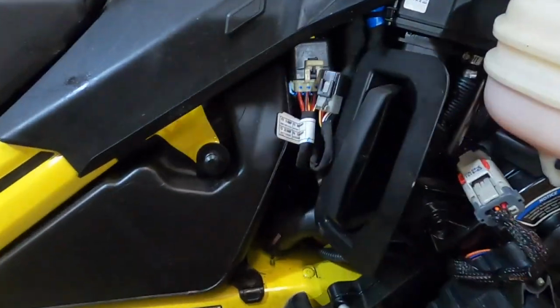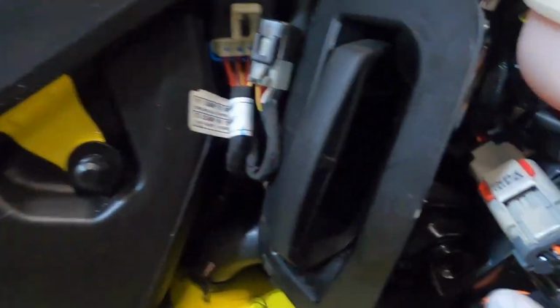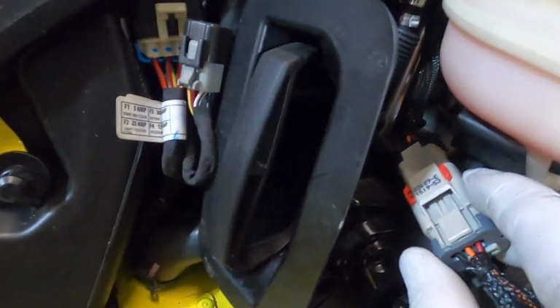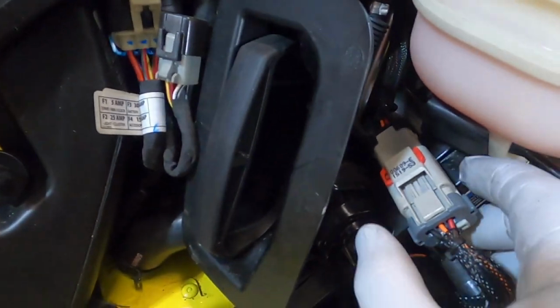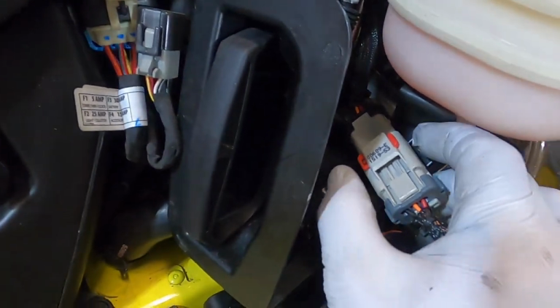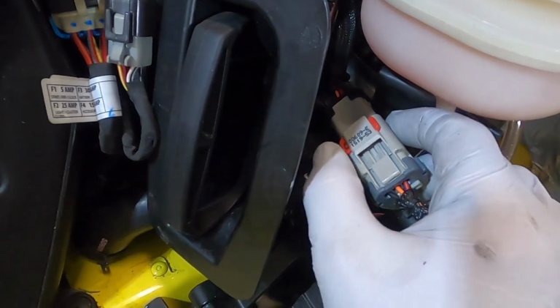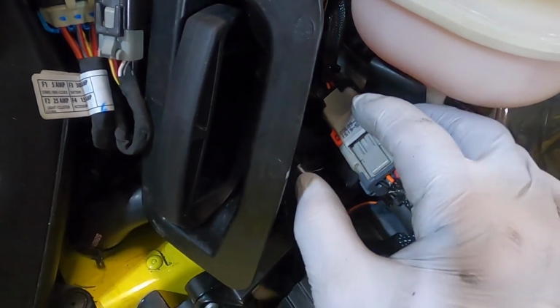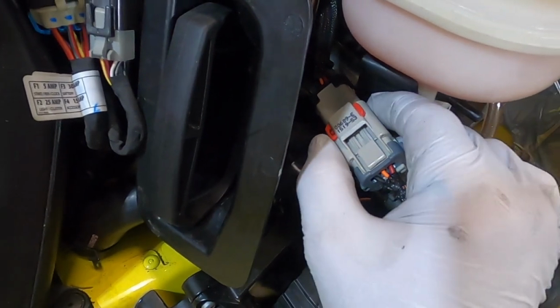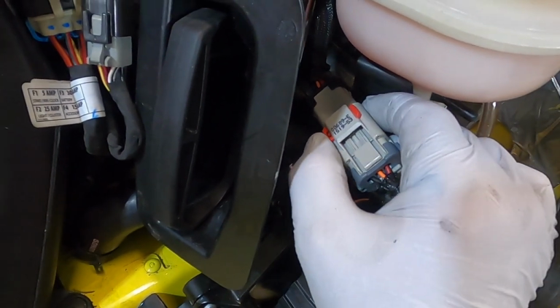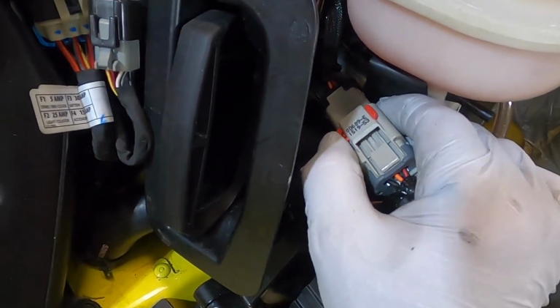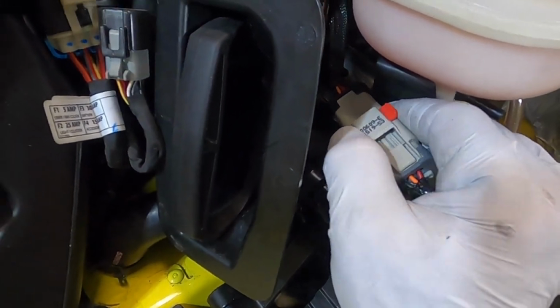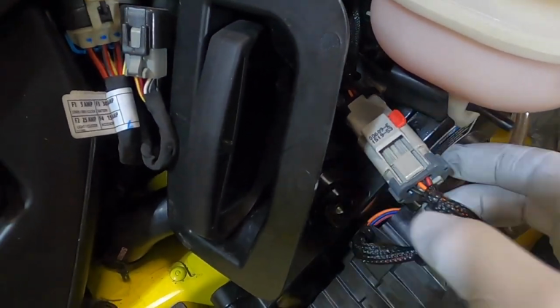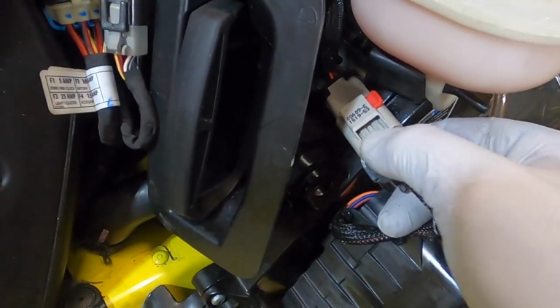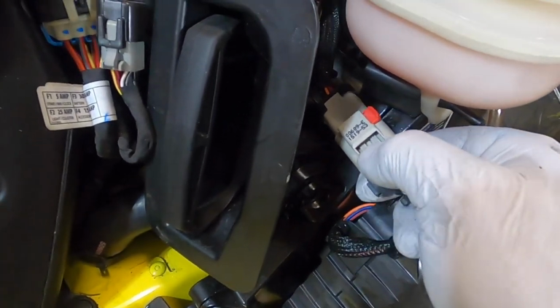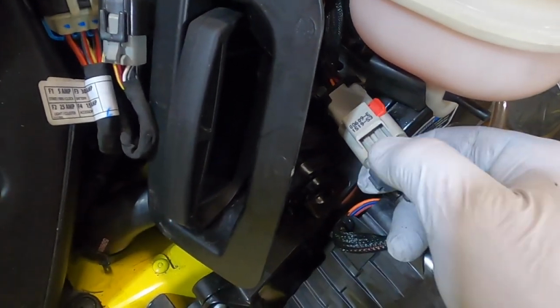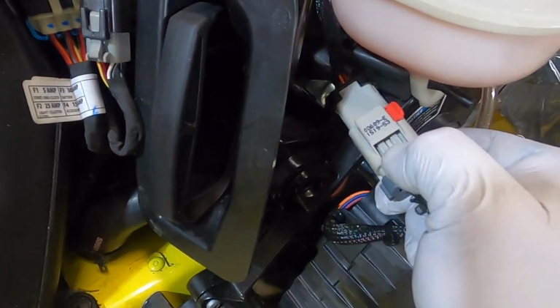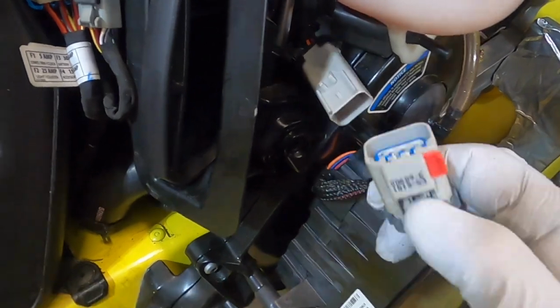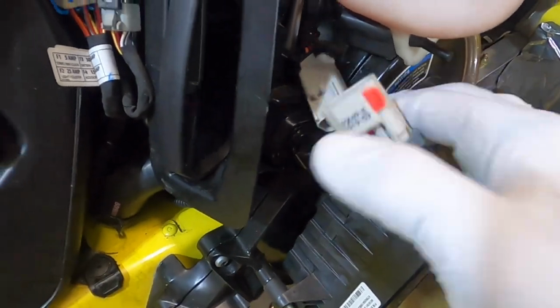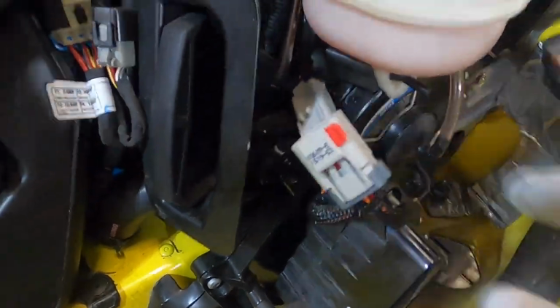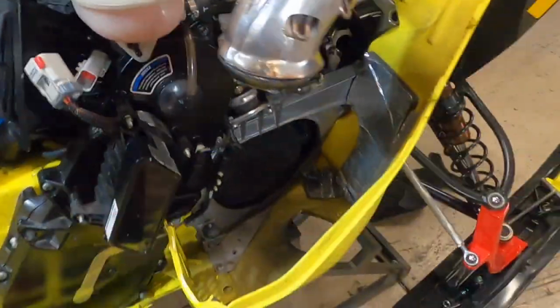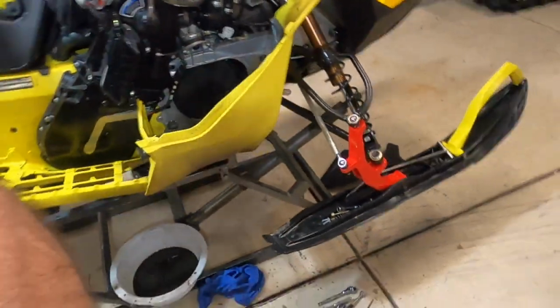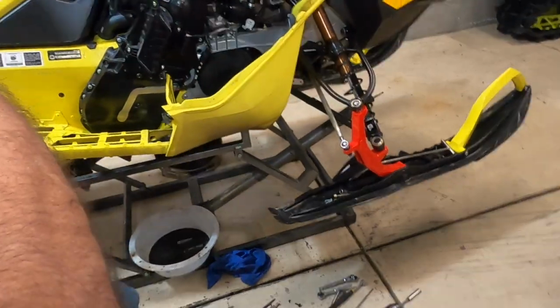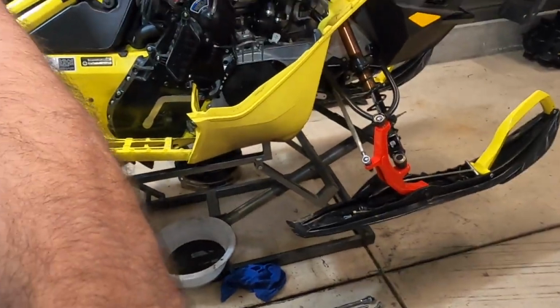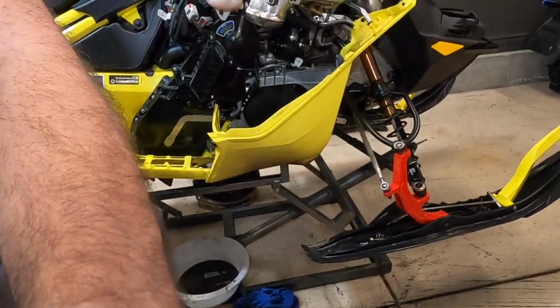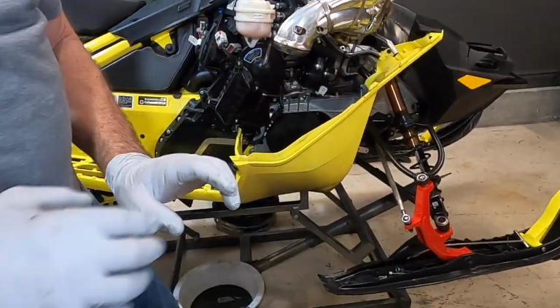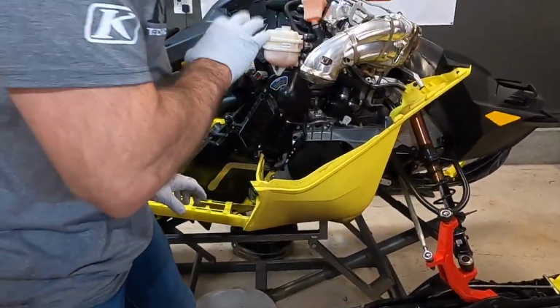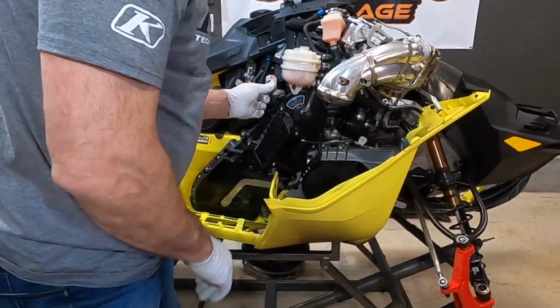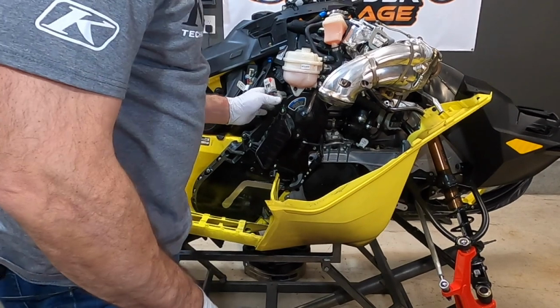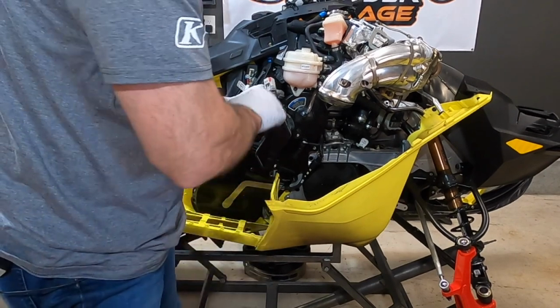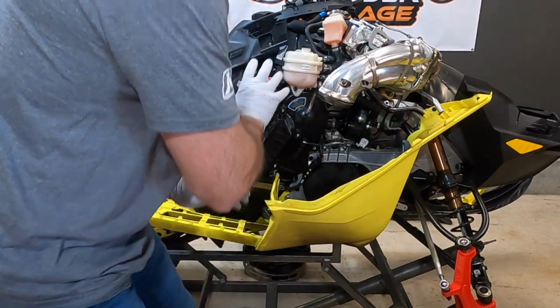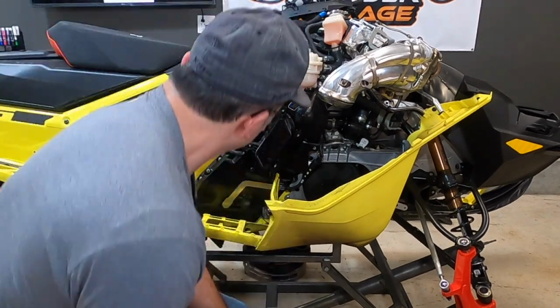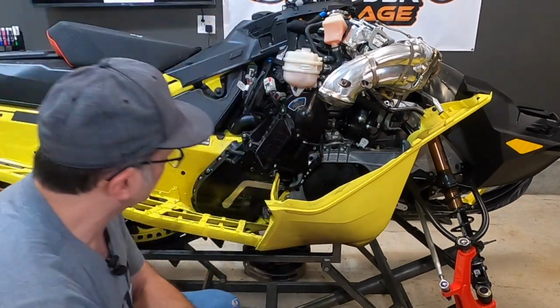Up here there's this white connector. You've got this little red locking mechanism — you want to push that over to the side, push your thumb down on that, and you can just pull that and it comes apart. Make sure when you put that back together, you push the locking mechanism back on.